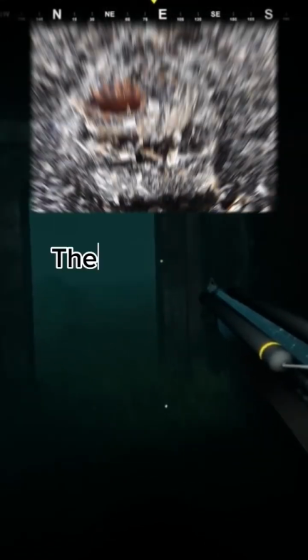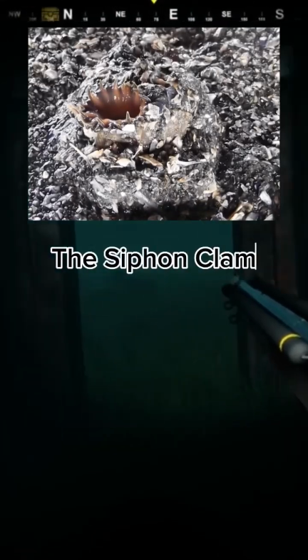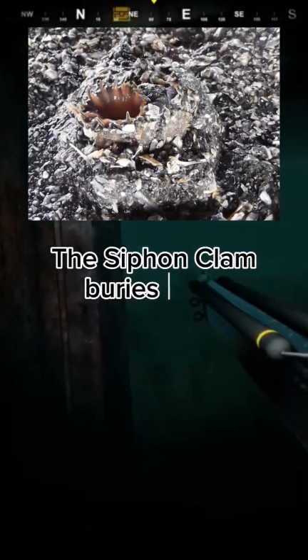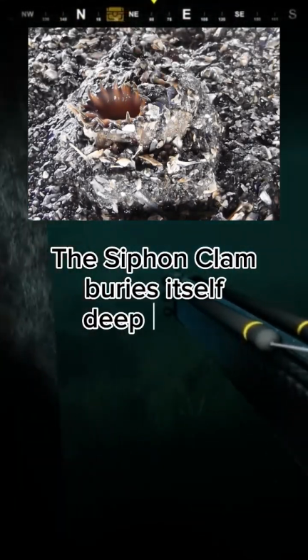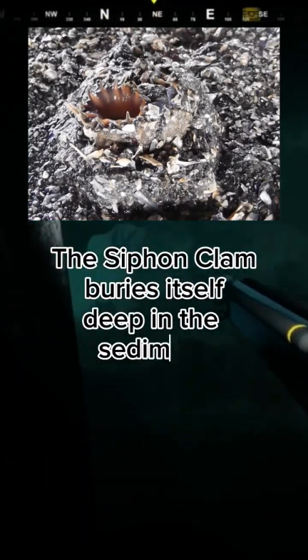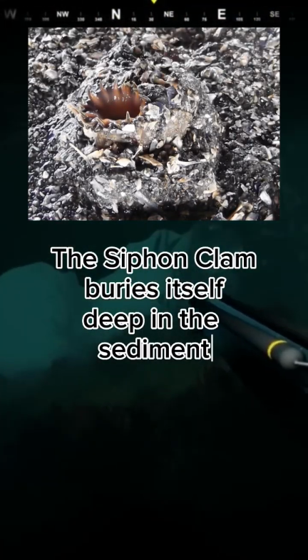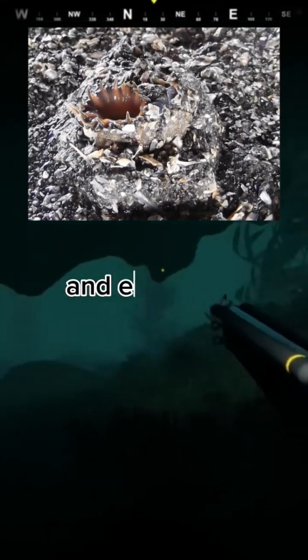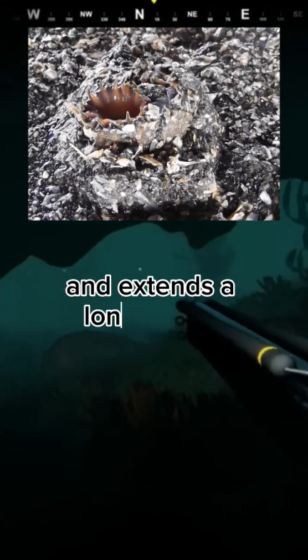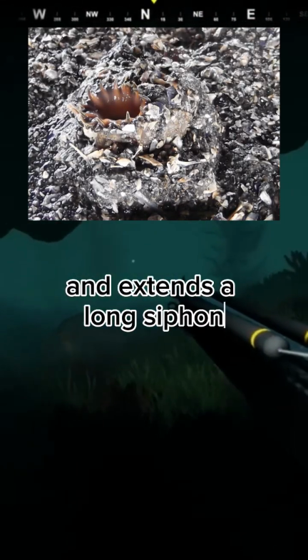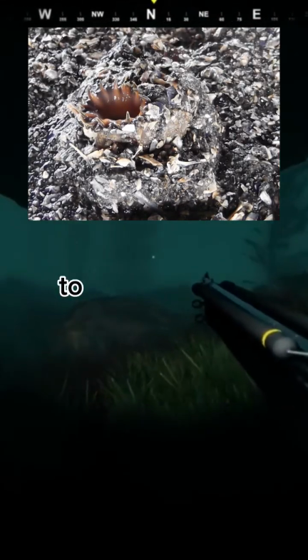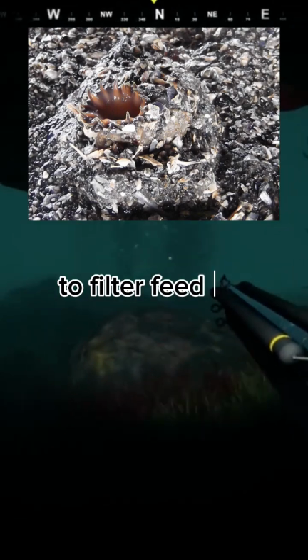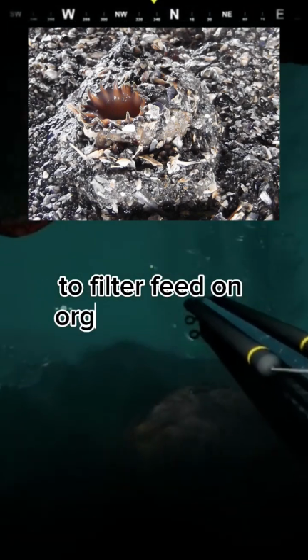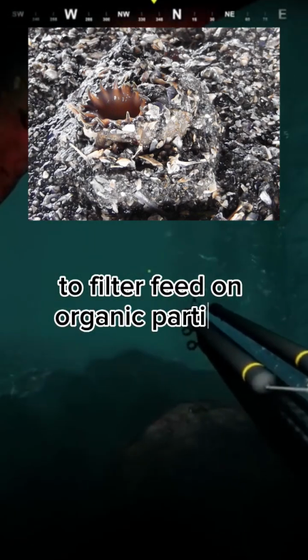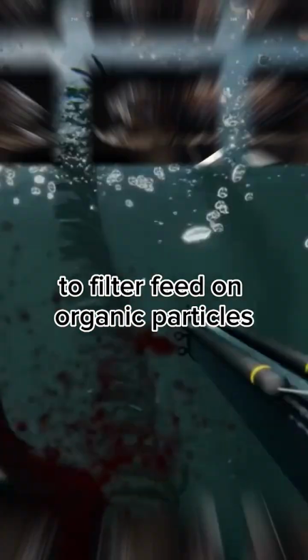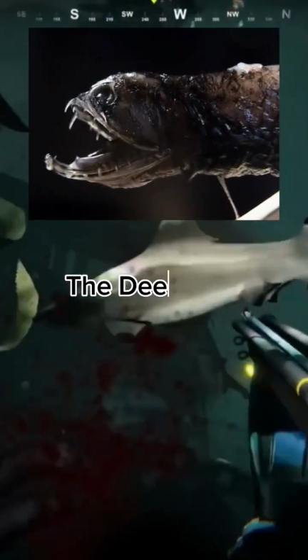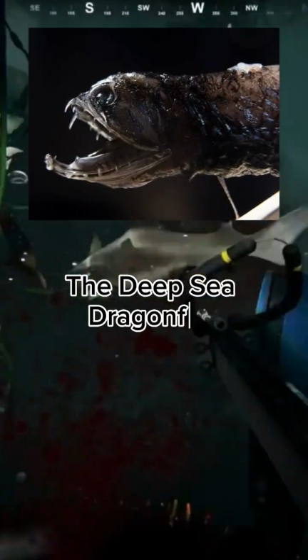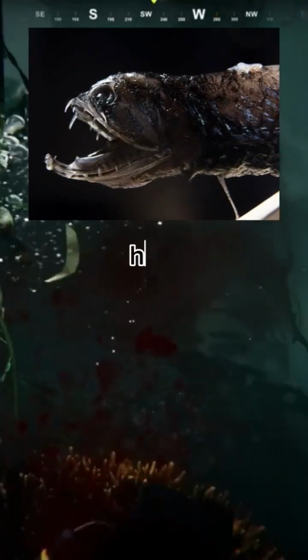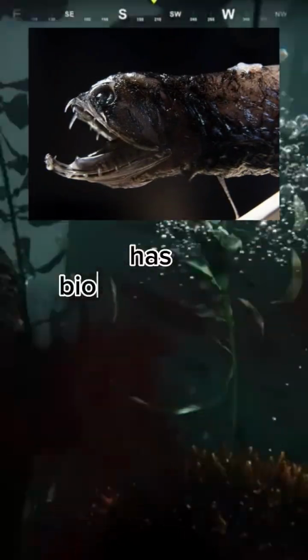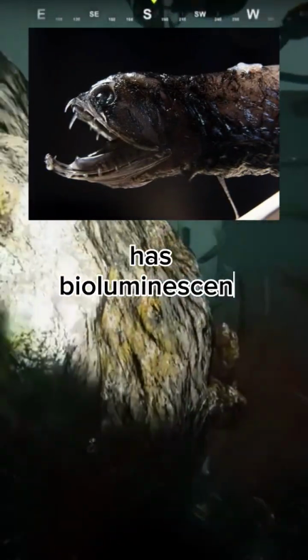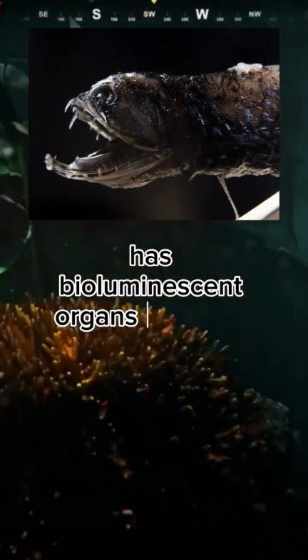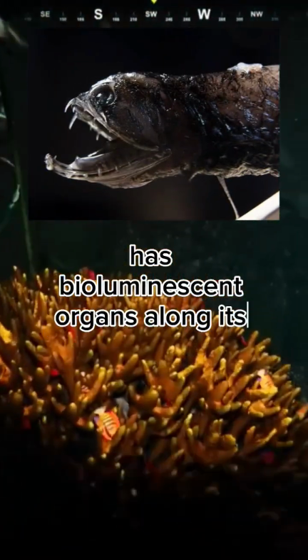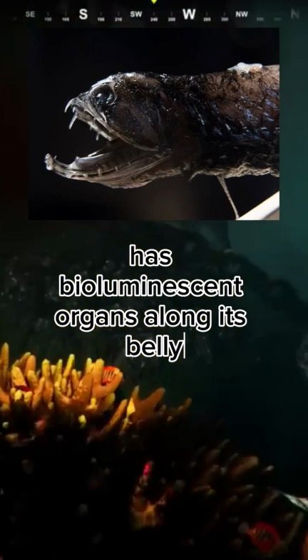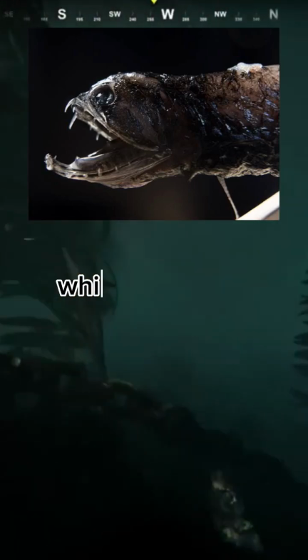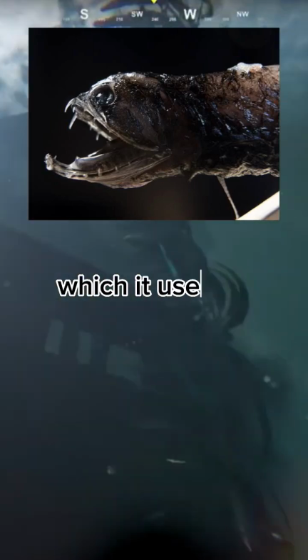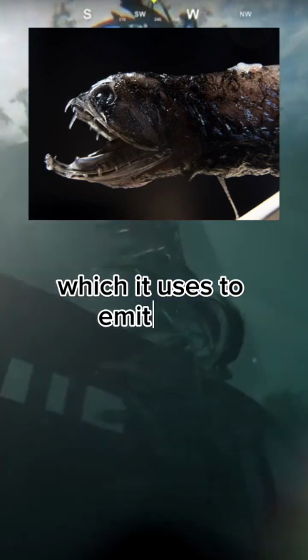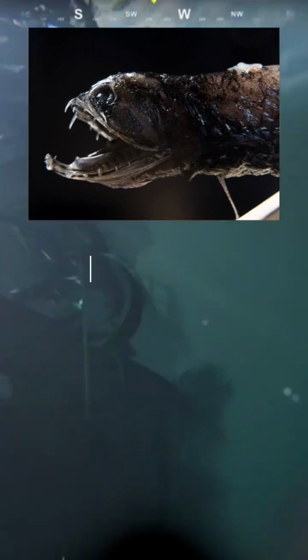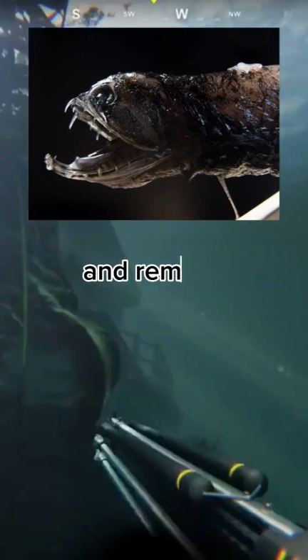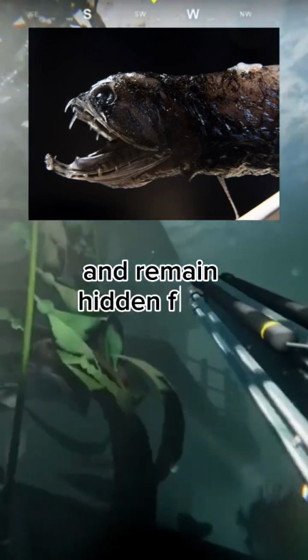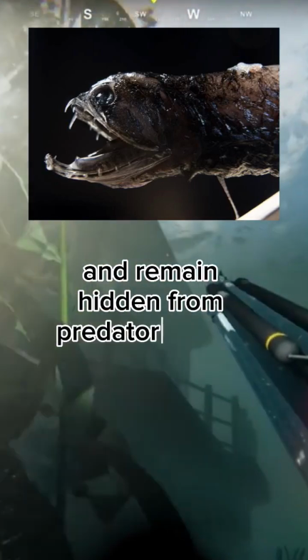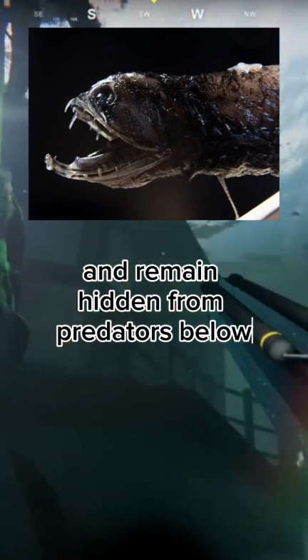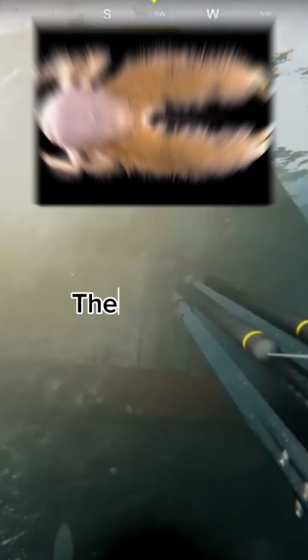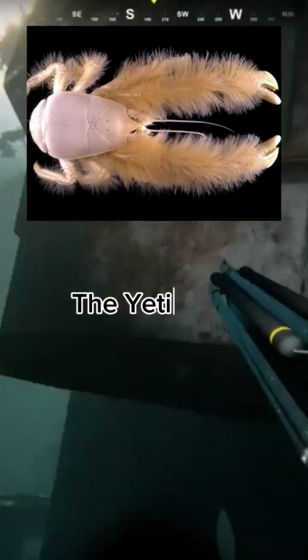The siphon clam buries itself deep in the sediment and extends a long siphon to filter feed on organic particles. The deep-sea dragonfish has bioluminescent organs along its belly, which it uses to emit light and remain hidden from predators below.